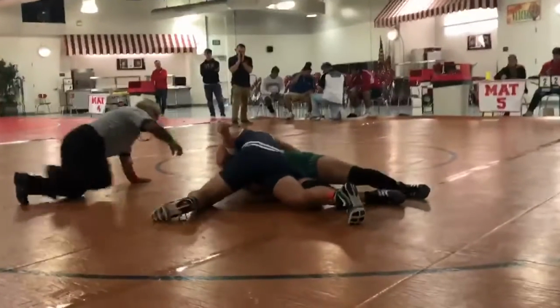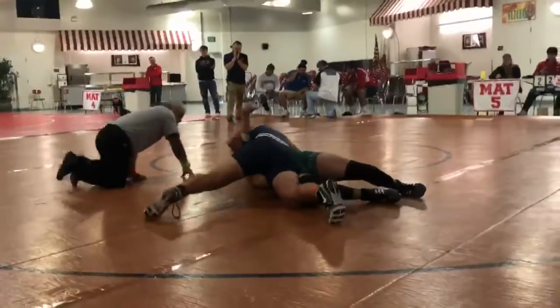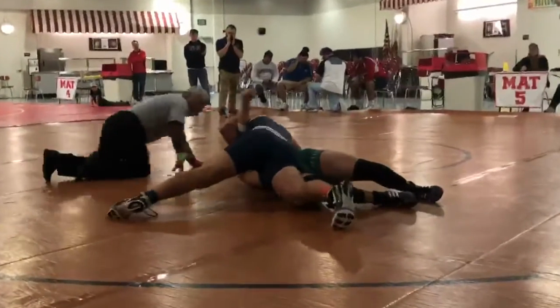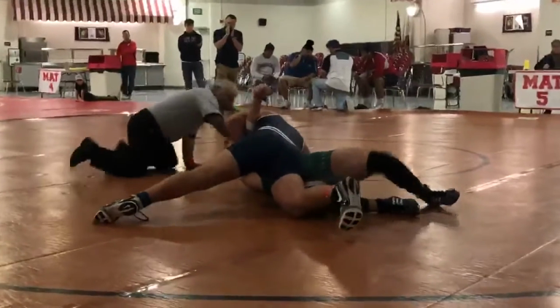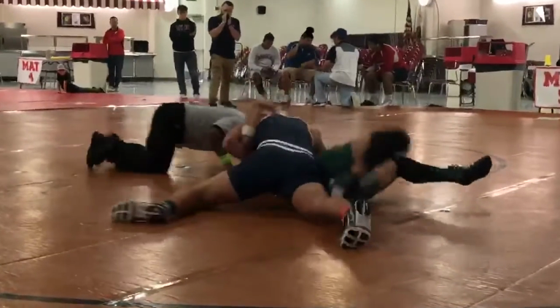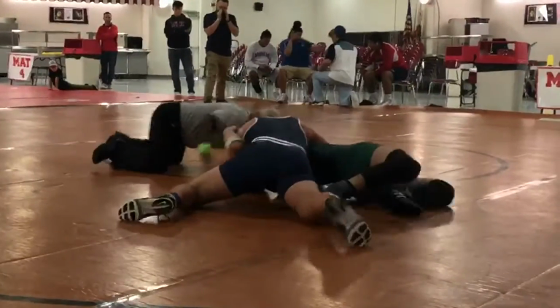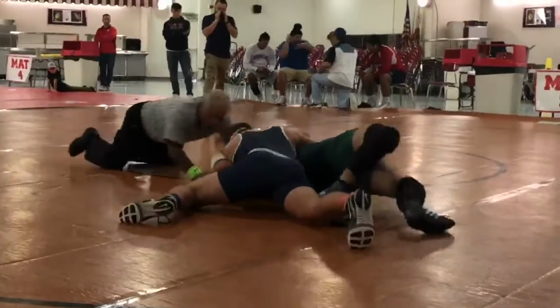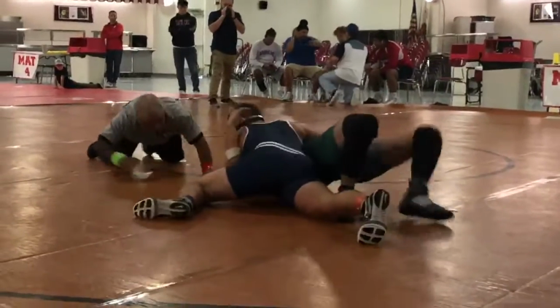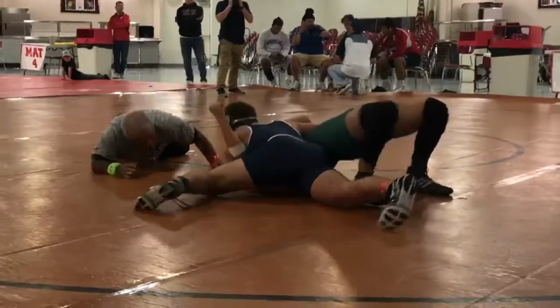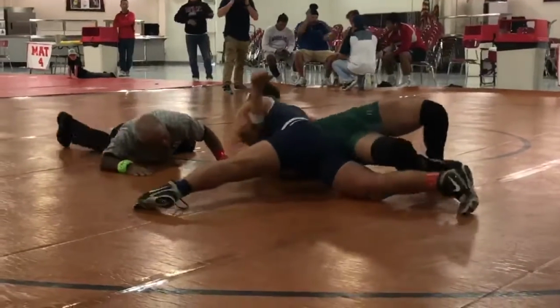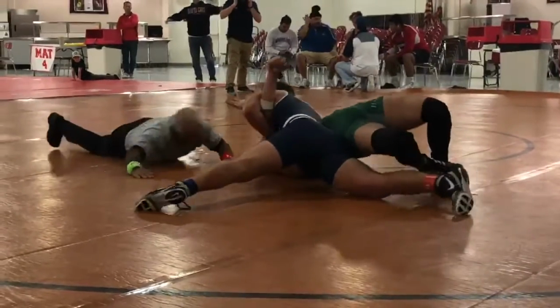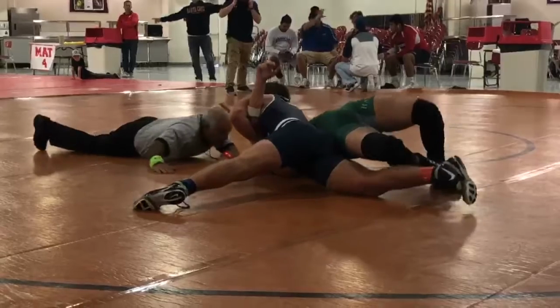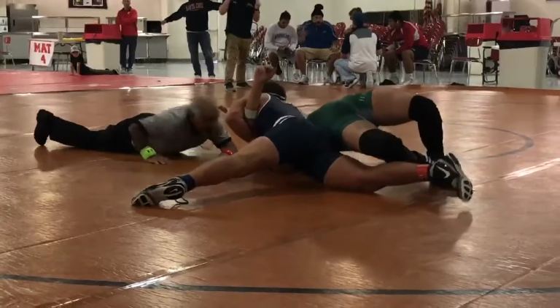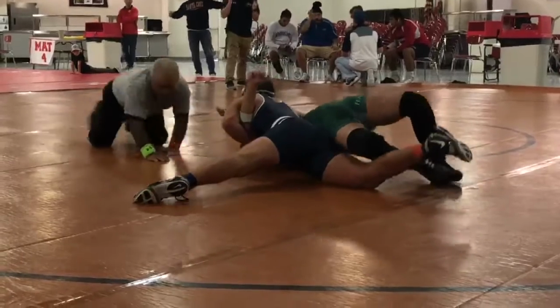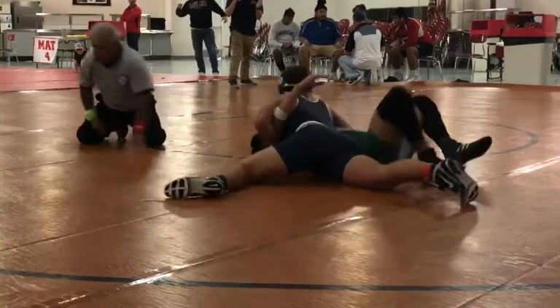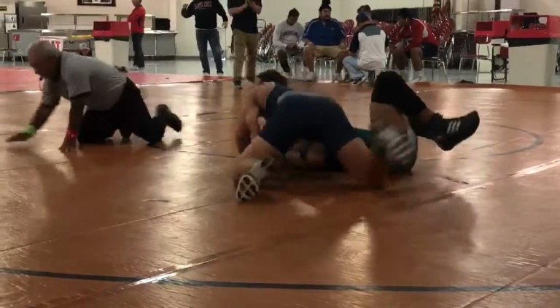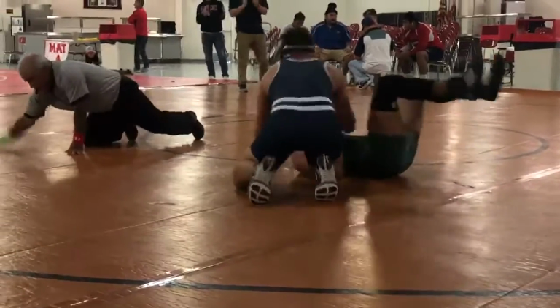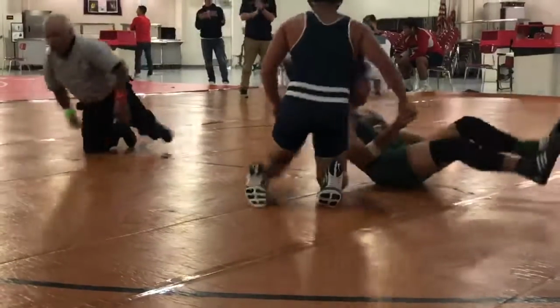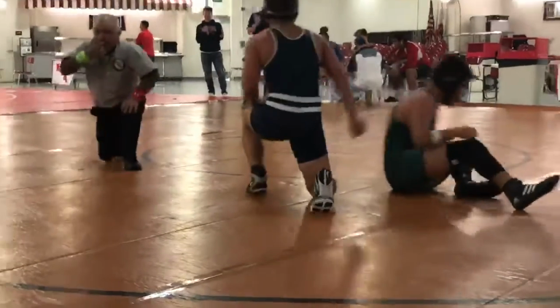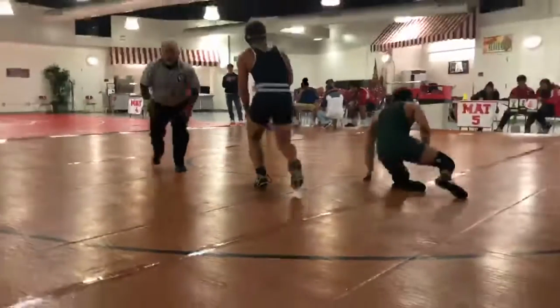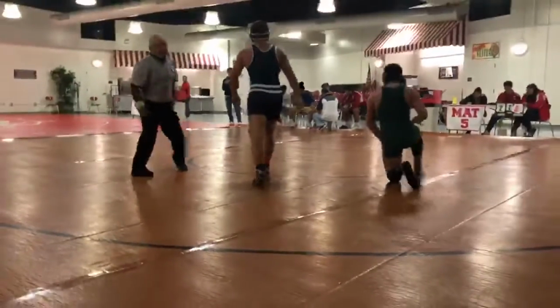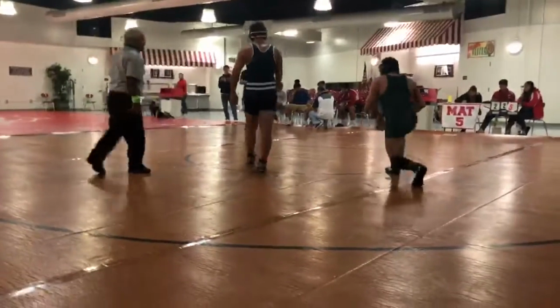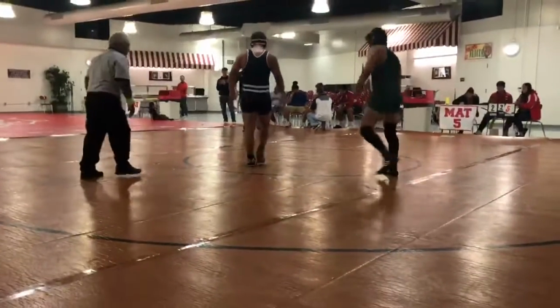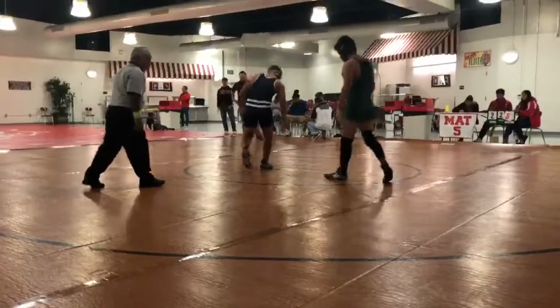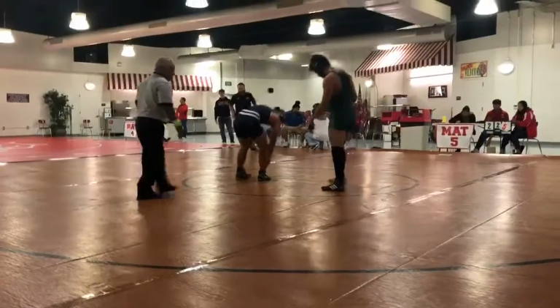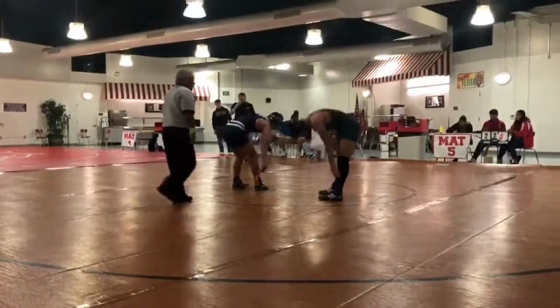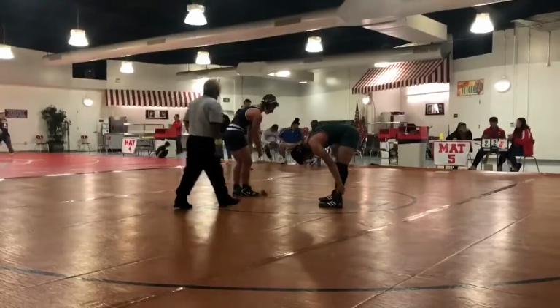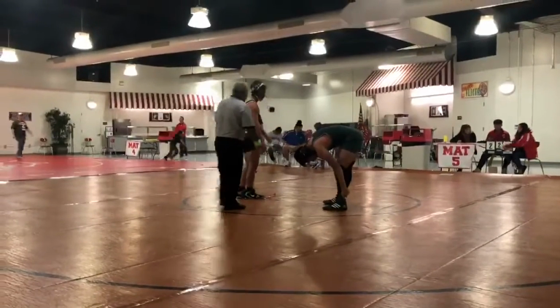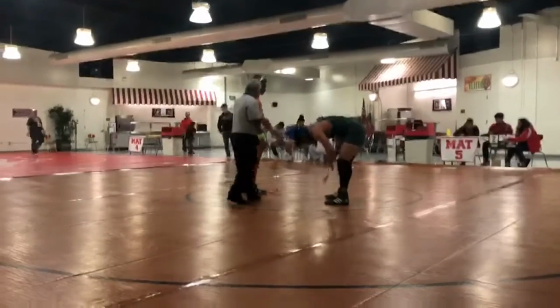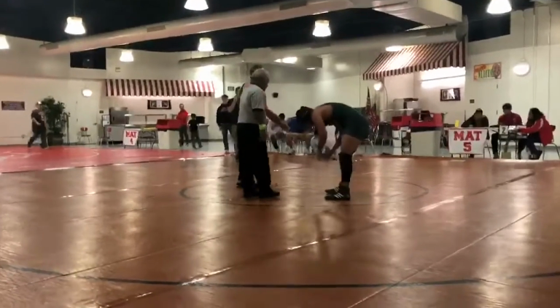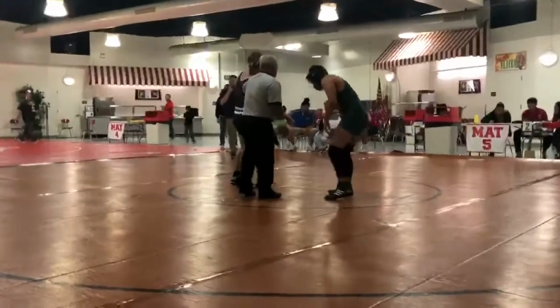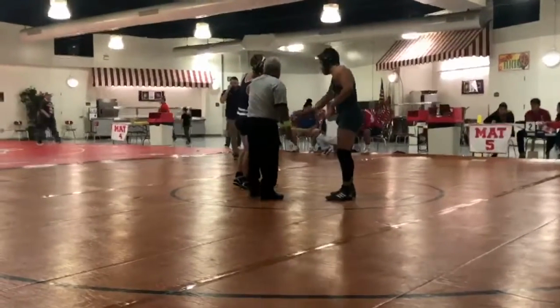Squeeze it now. Don't lose the arm. Squeeze it. Squeeze right here. All you've got. Squeeze. Yeah. Put that elbow on the neck. Put that elbow on the neck. Hey.